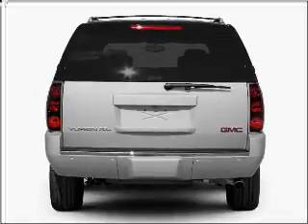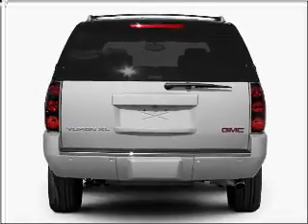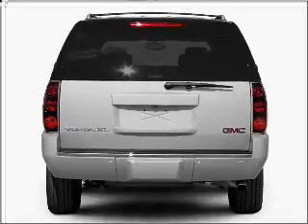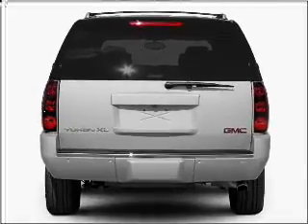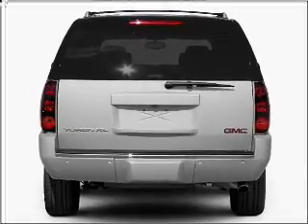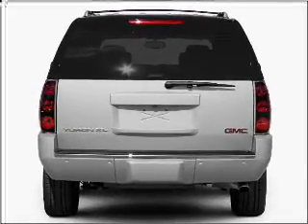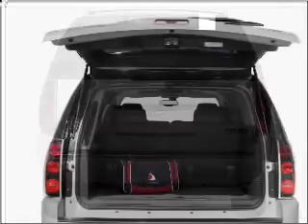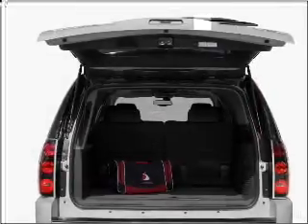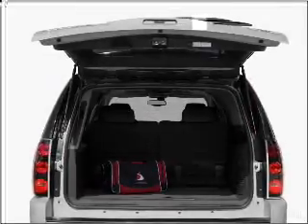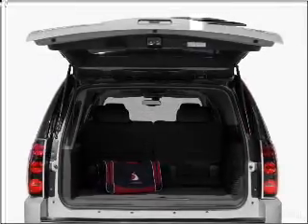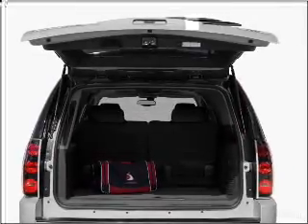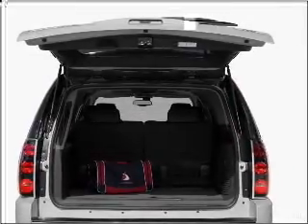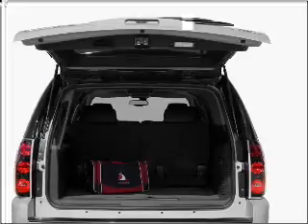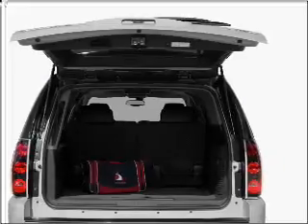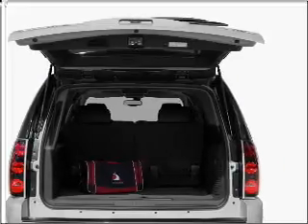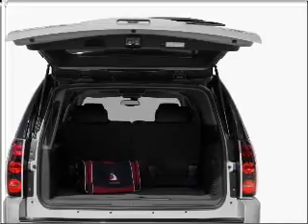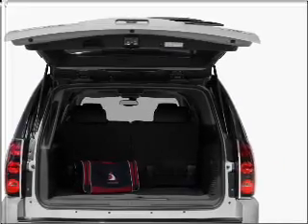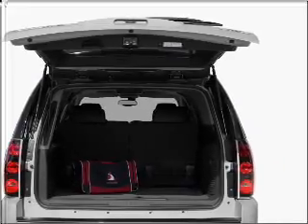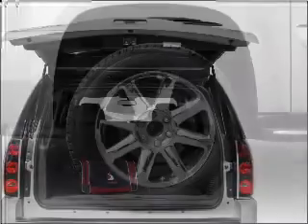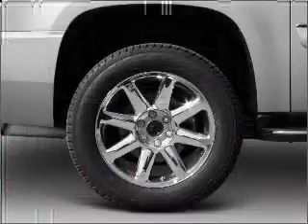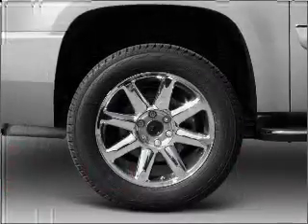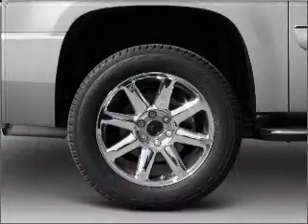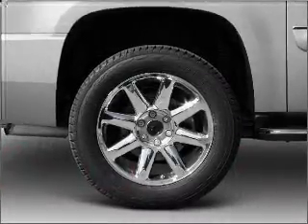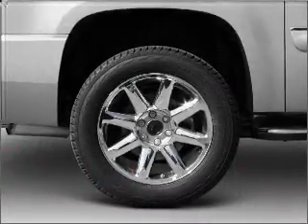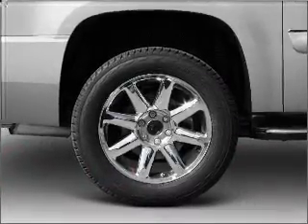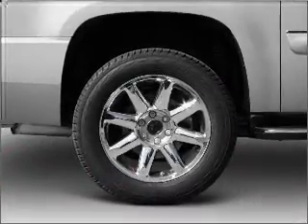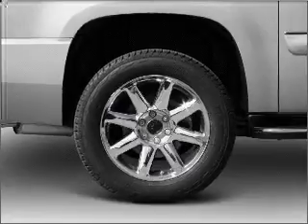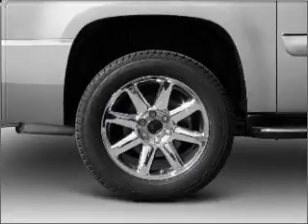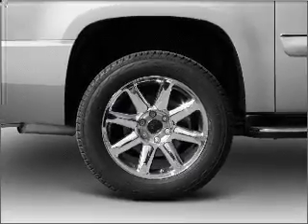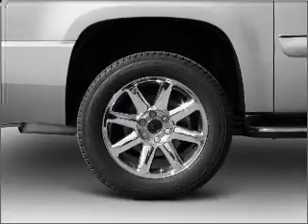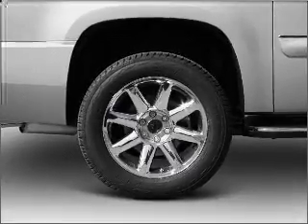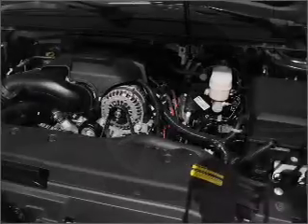Navigation is included to help you get to your destination with ease. Premium wheels lend a distinctive appearance. Savor your listening experience with the premium sound system, and the anti-lock braking system will keep you safe on the road.